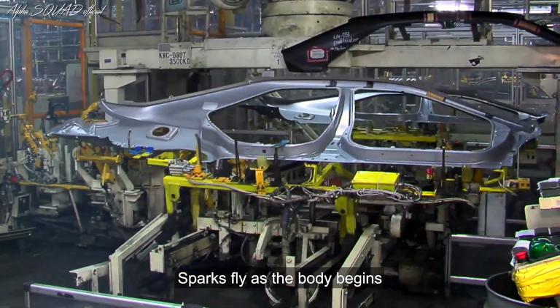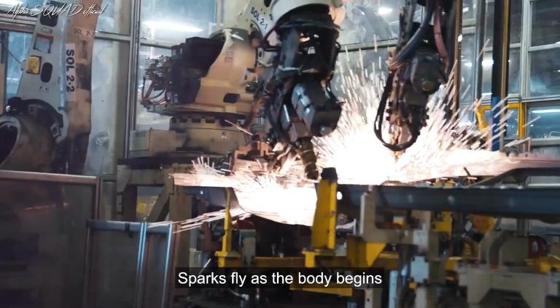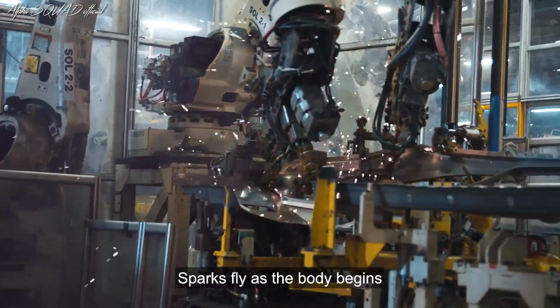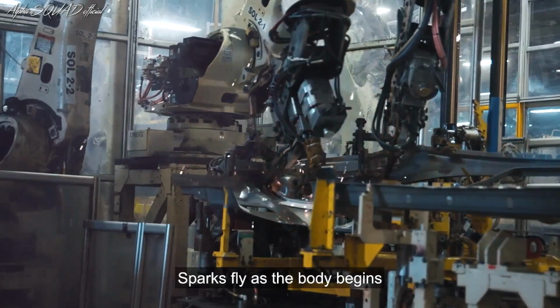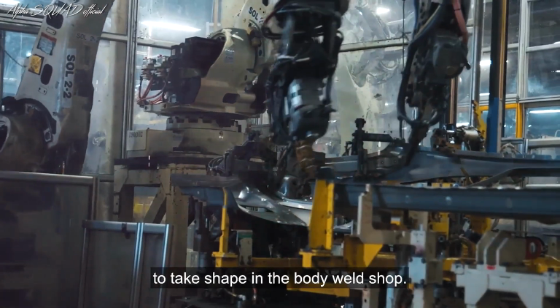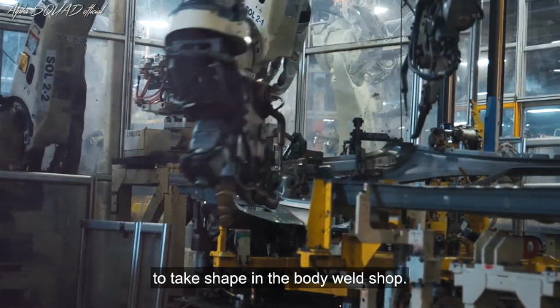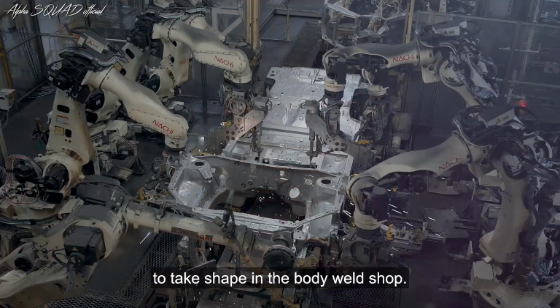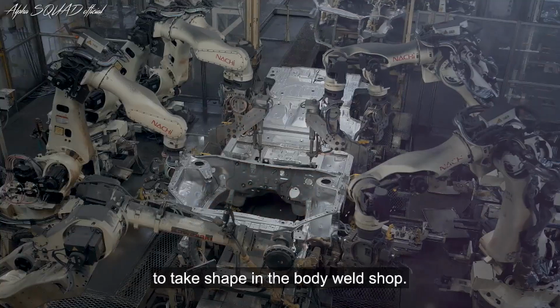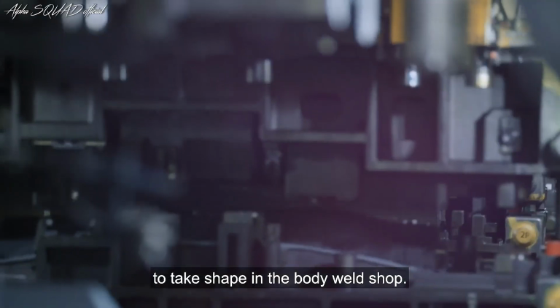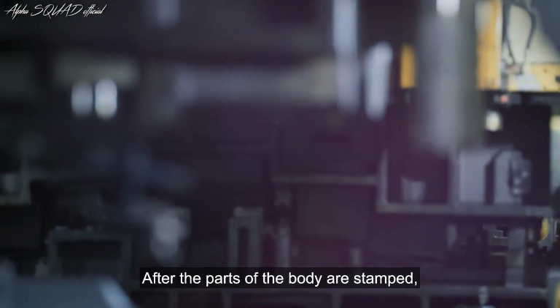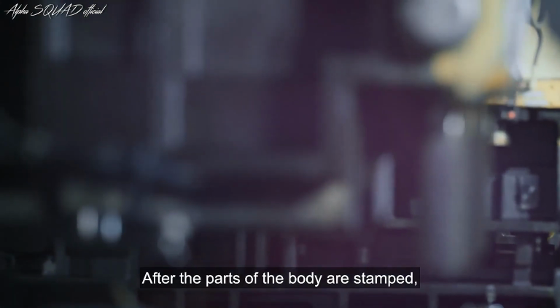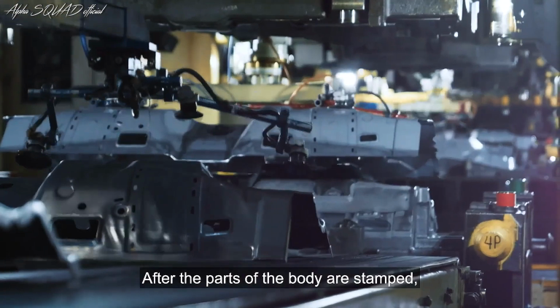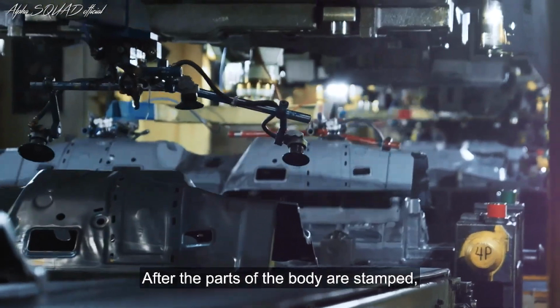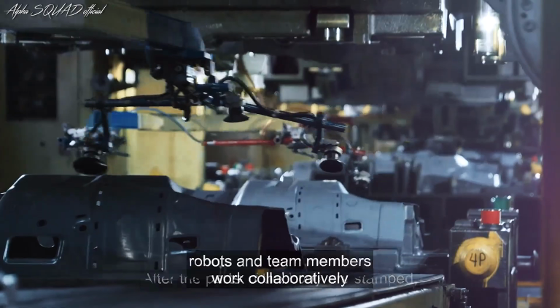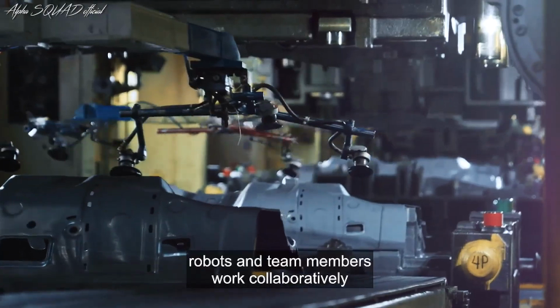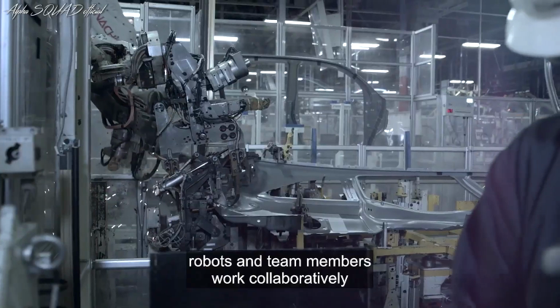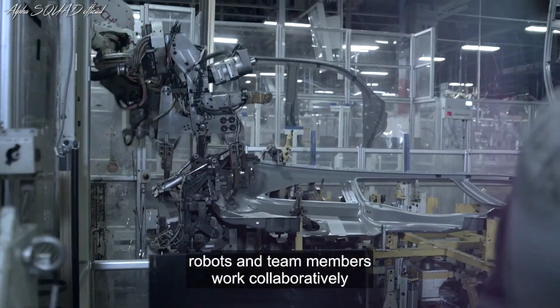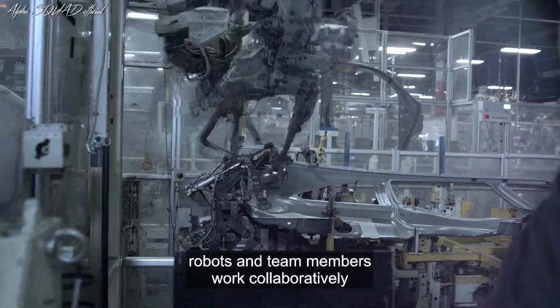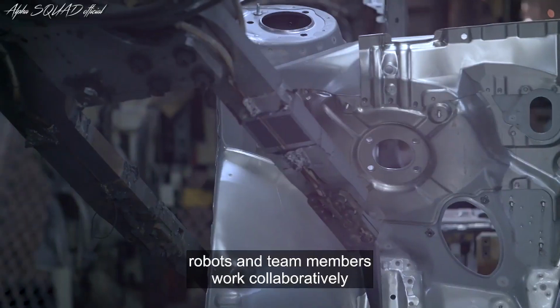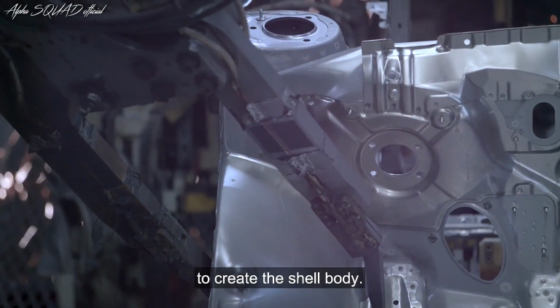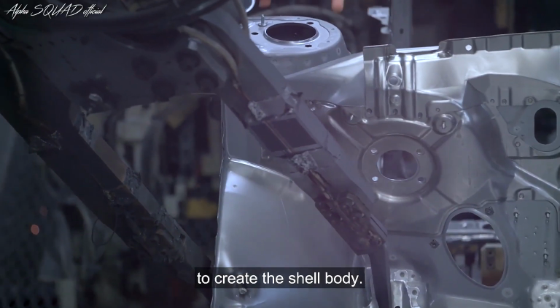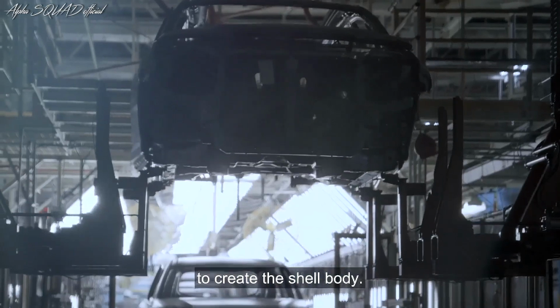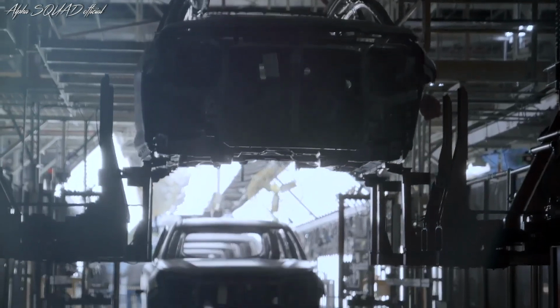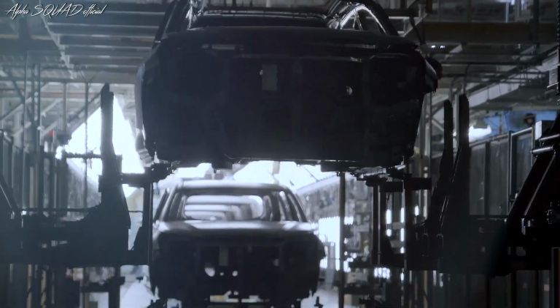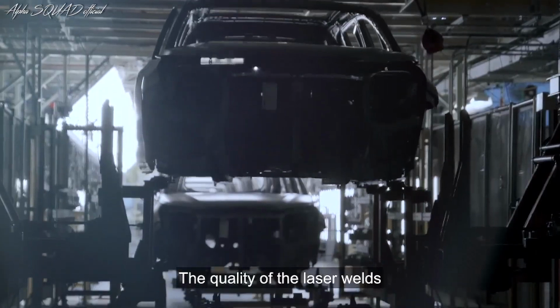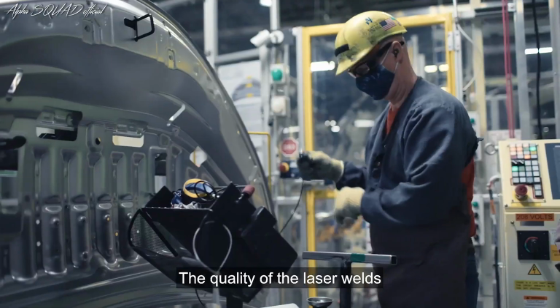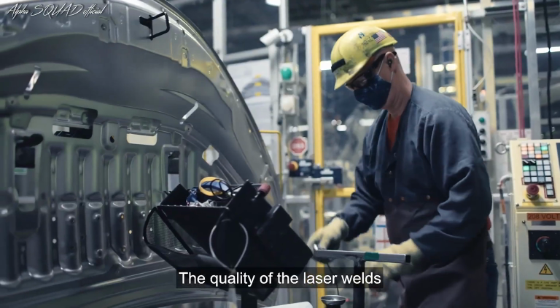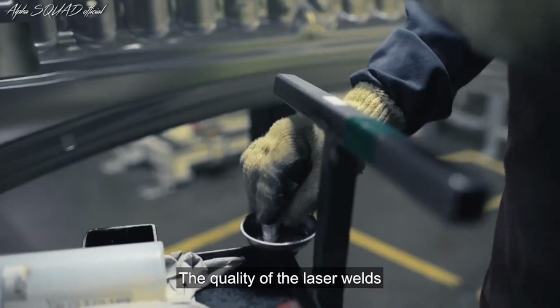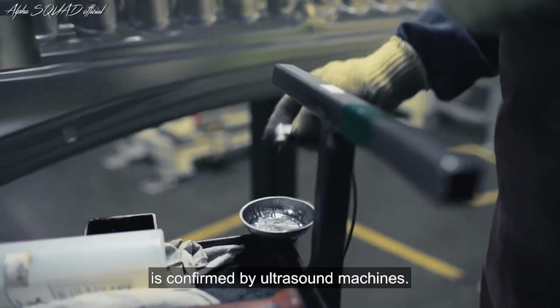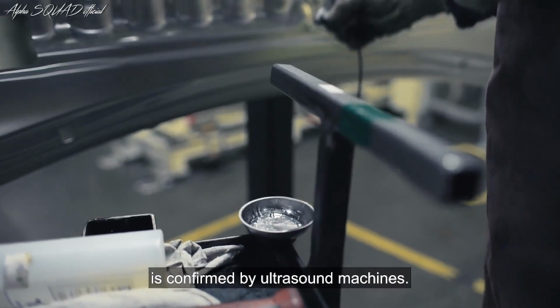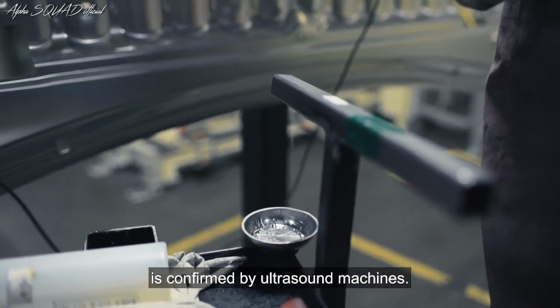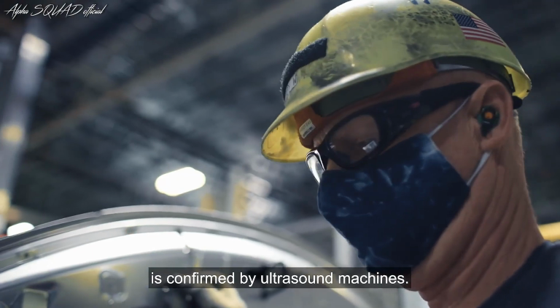Sparks fly as the body begins to take shape in the body weld shop. After the parts of the body are stamped, robots and team members work collaboratively to create the shell body. The quality of the laser welds is confirmed by ultrasound machines.